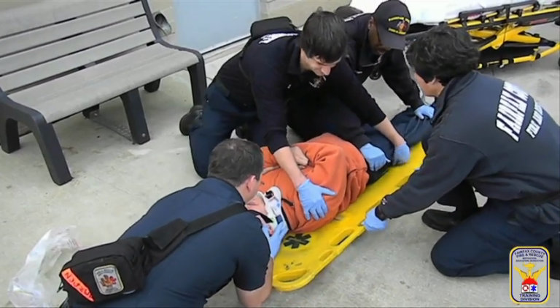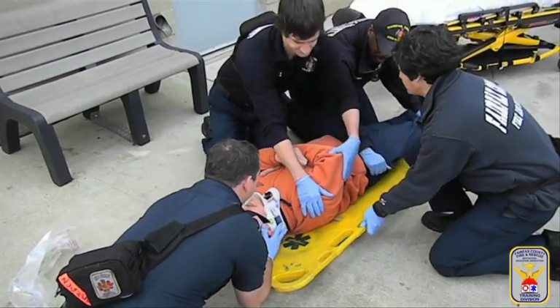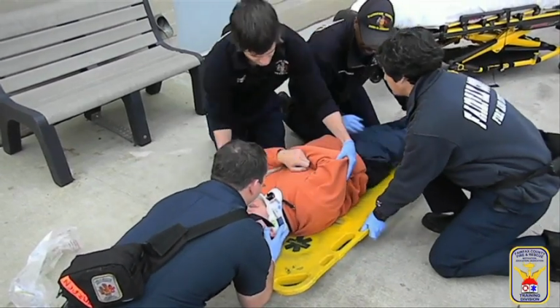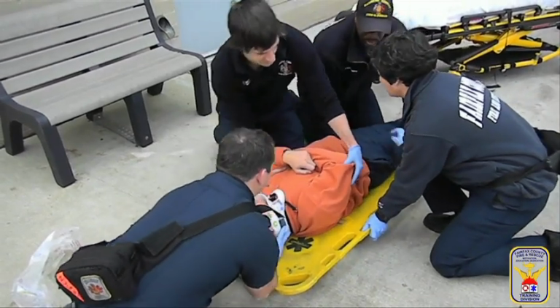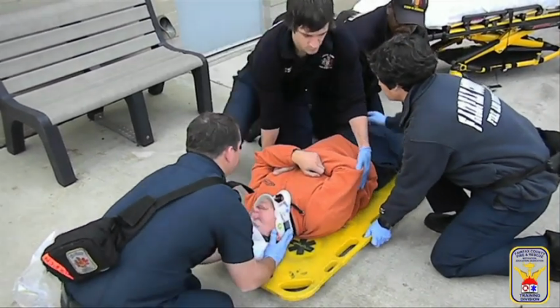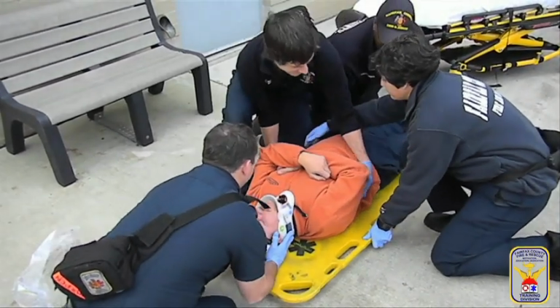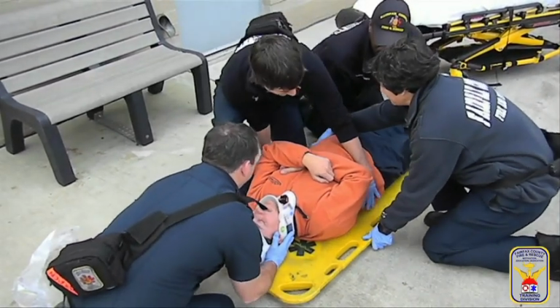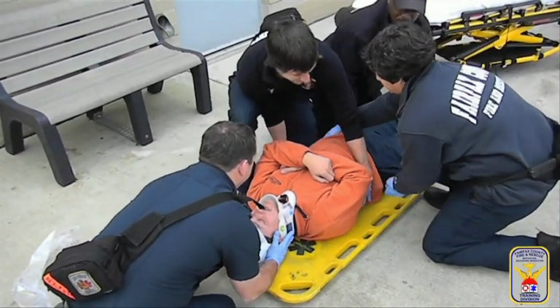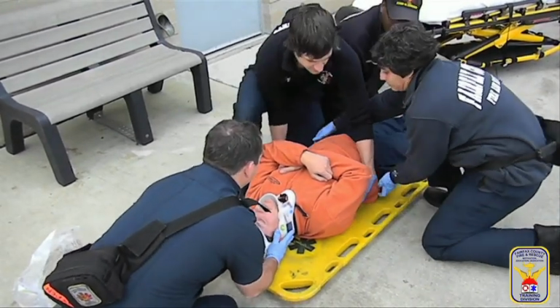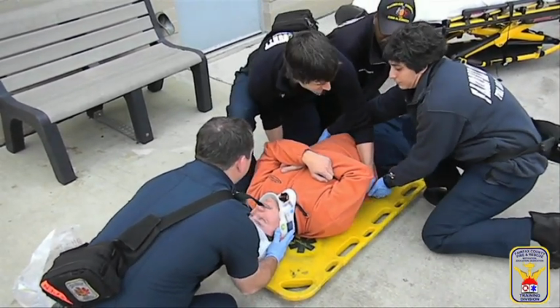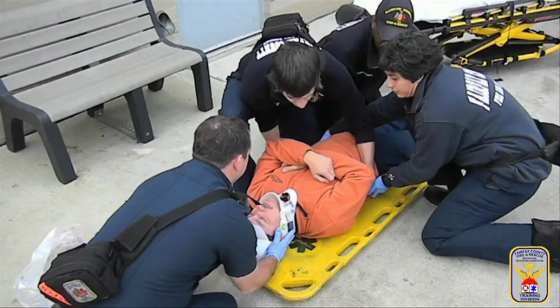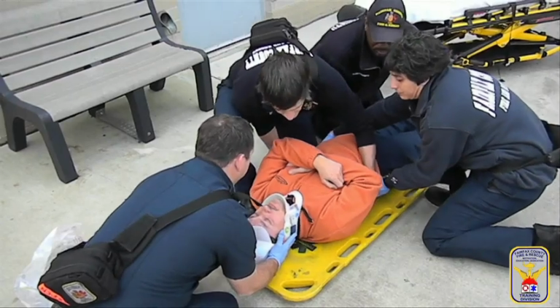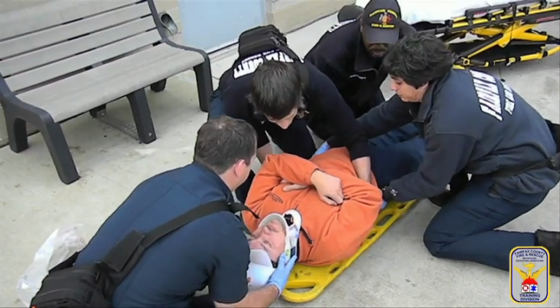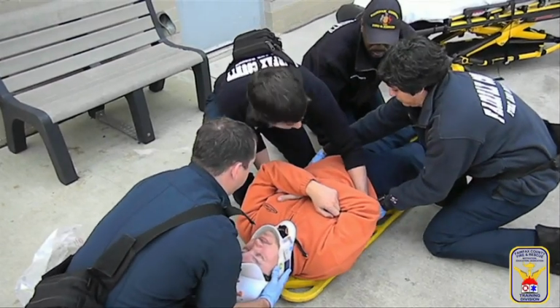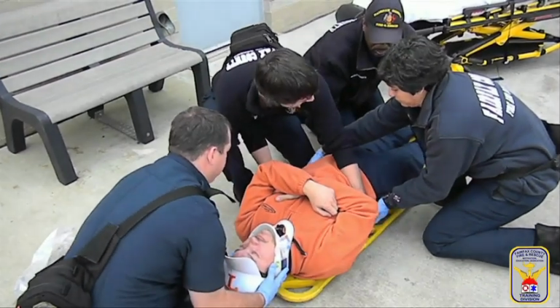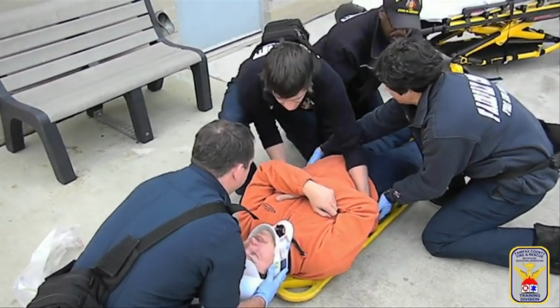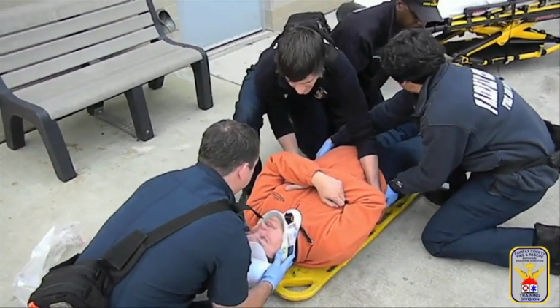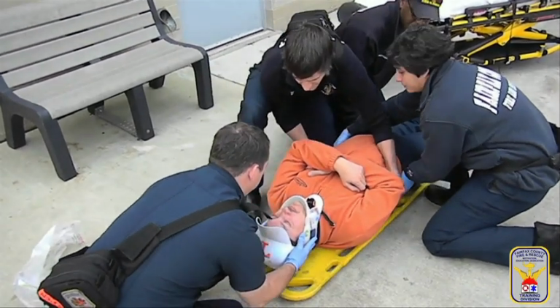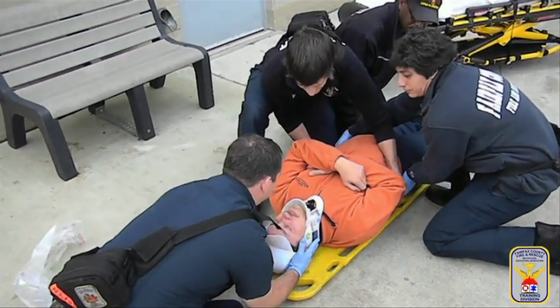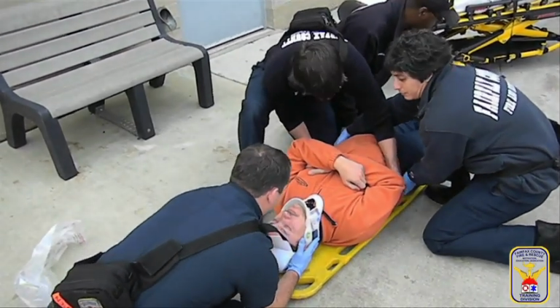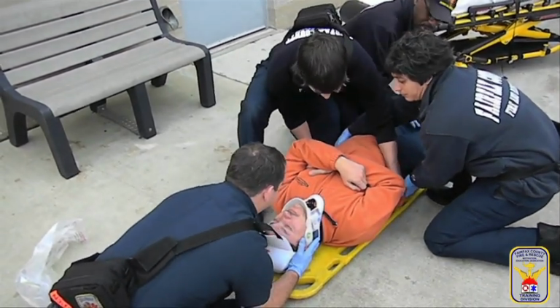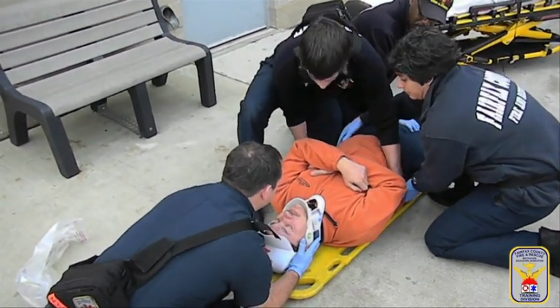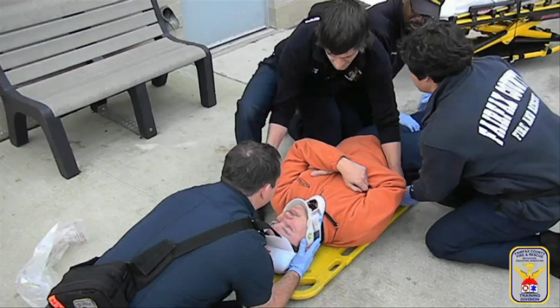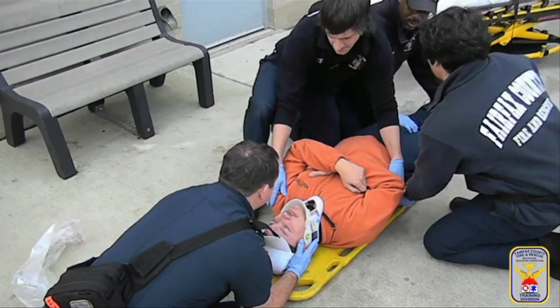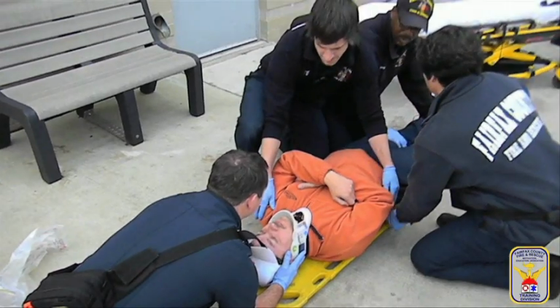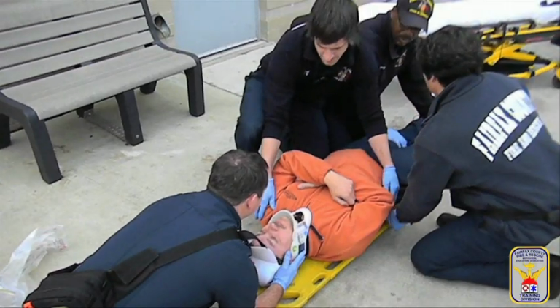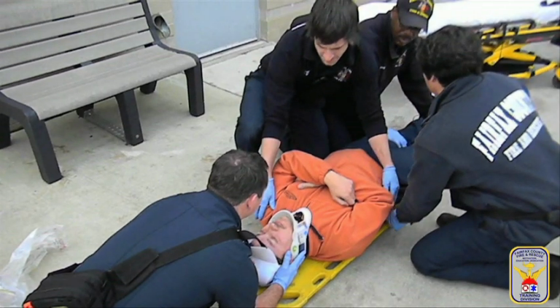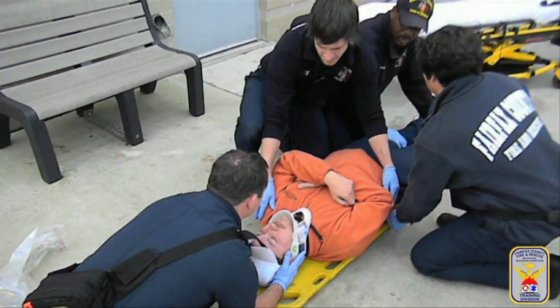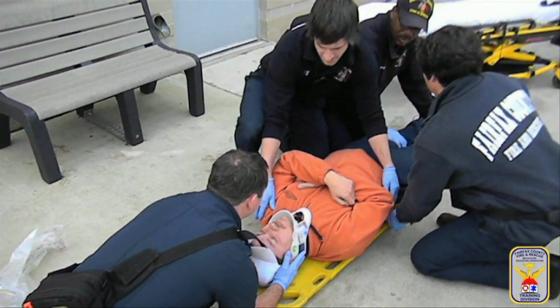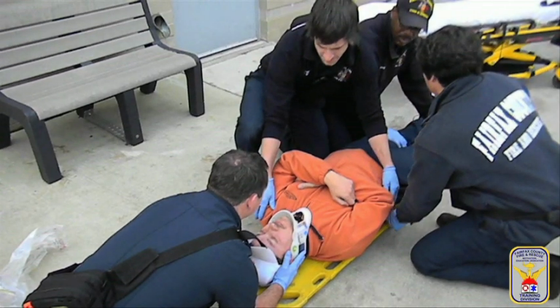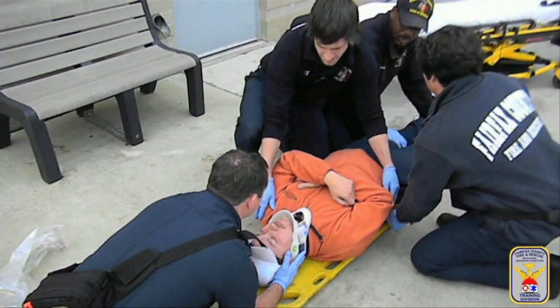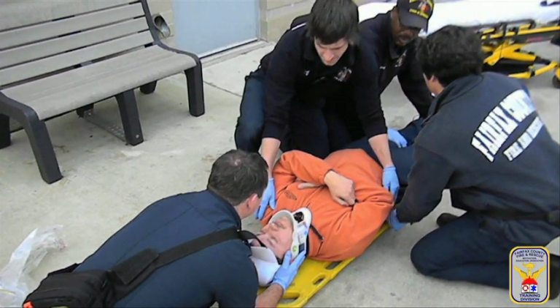Ensure their spinal cord remains in line and the top of their shoulders are at the lower strap connection, or handhold, of the board. This is accomplished by moving the patient in an up-and-down, coordinated fashion — not side-to-side.